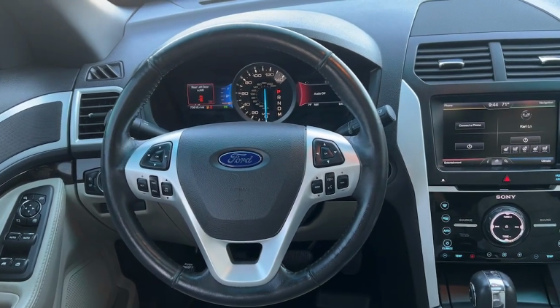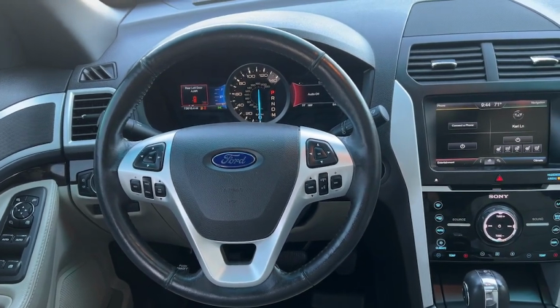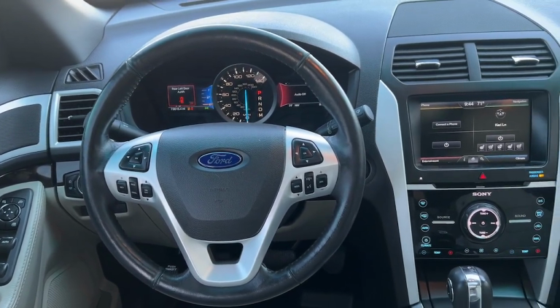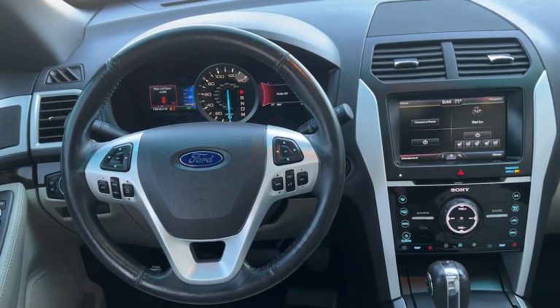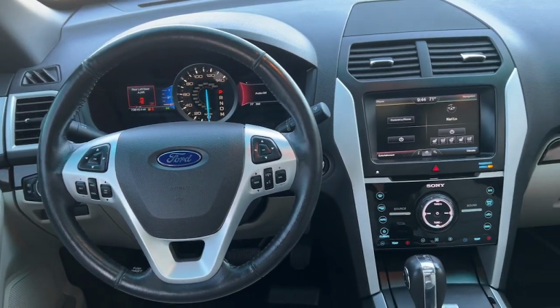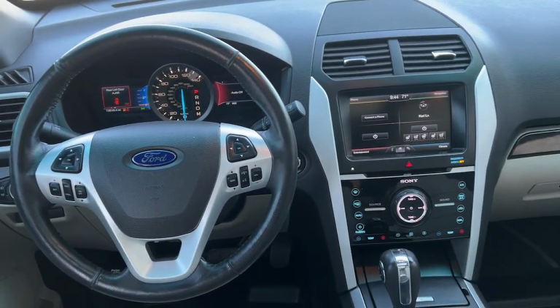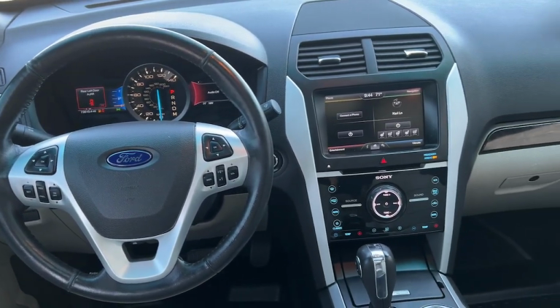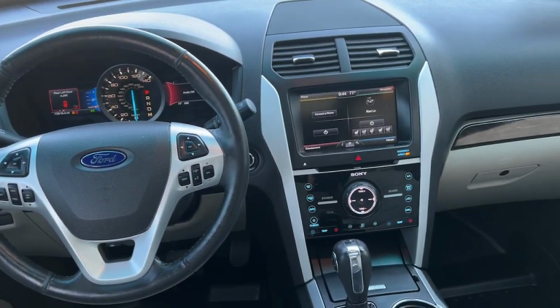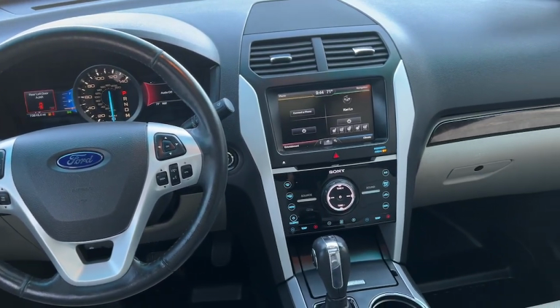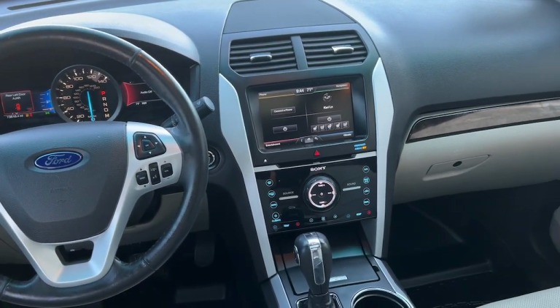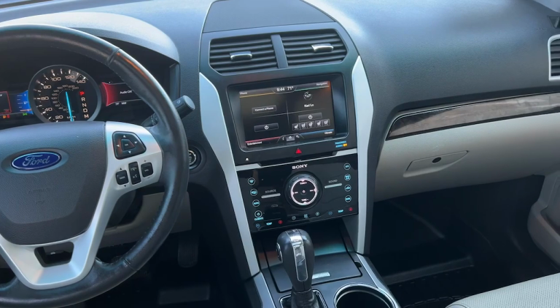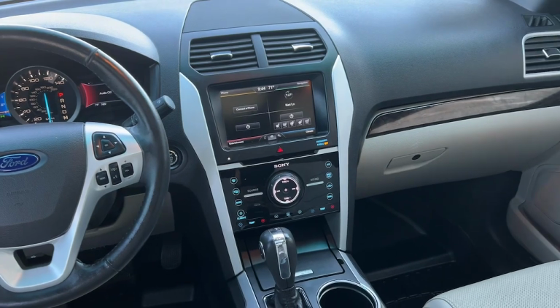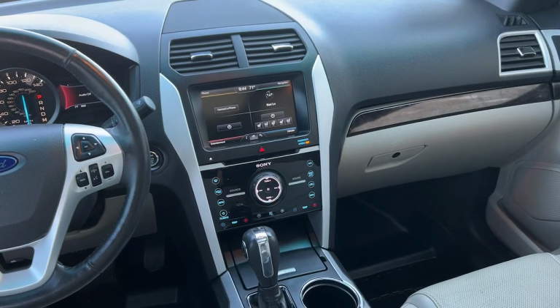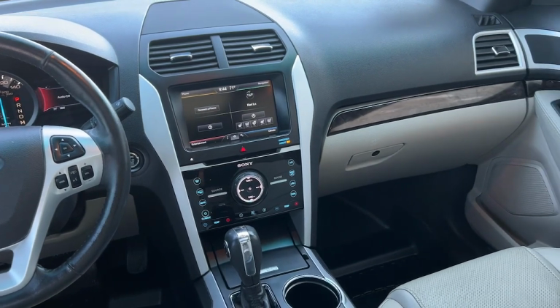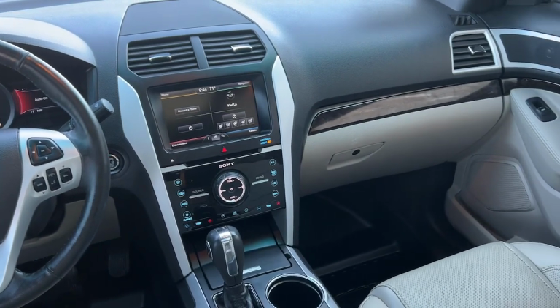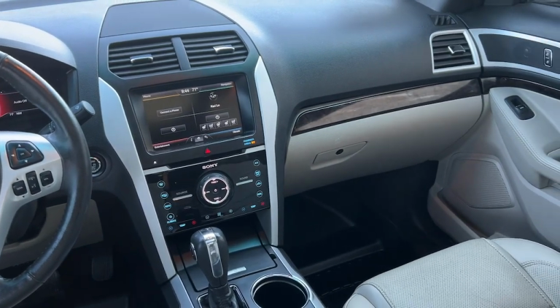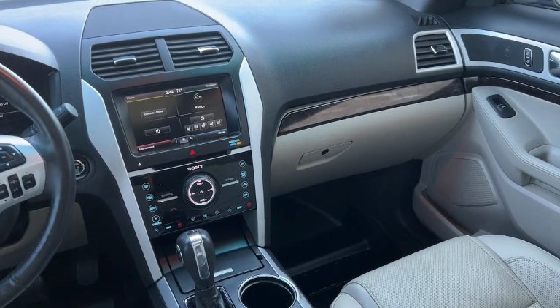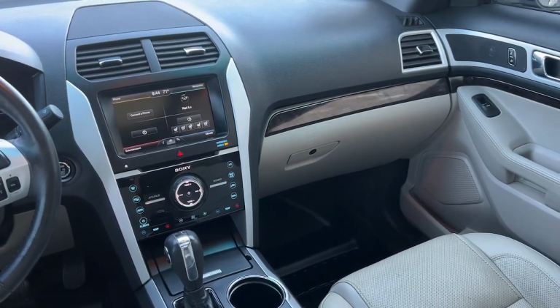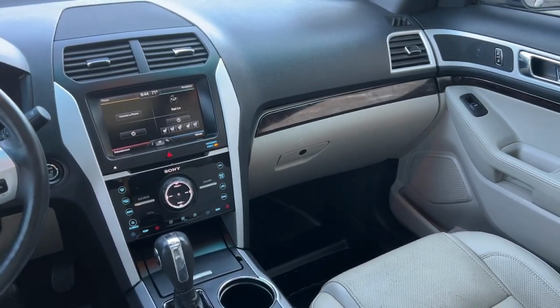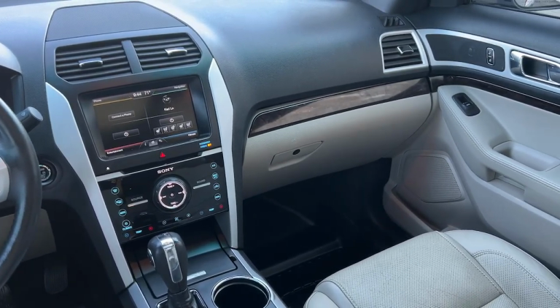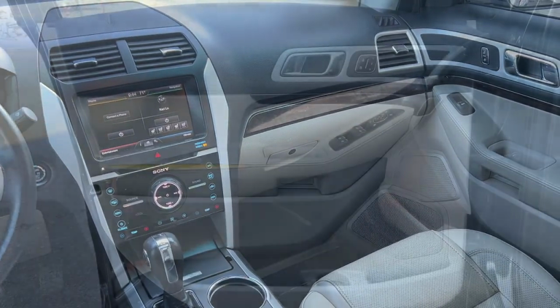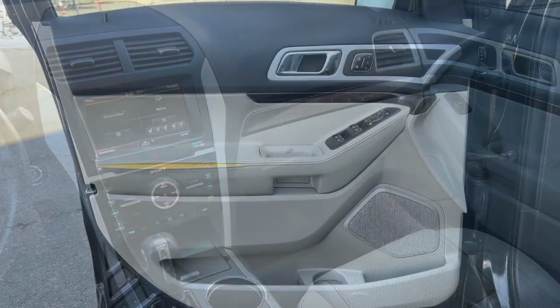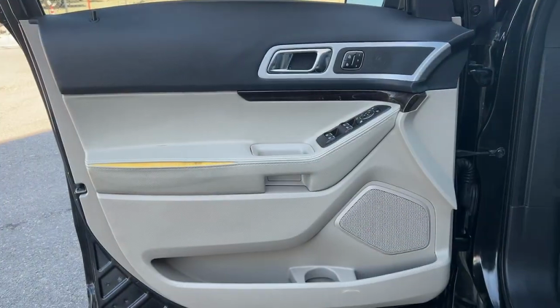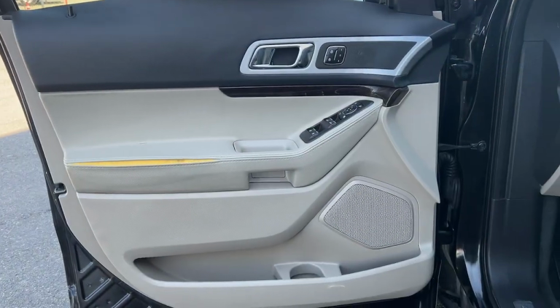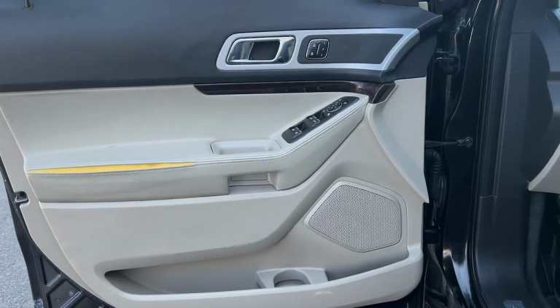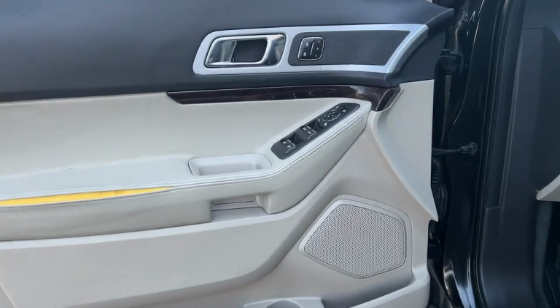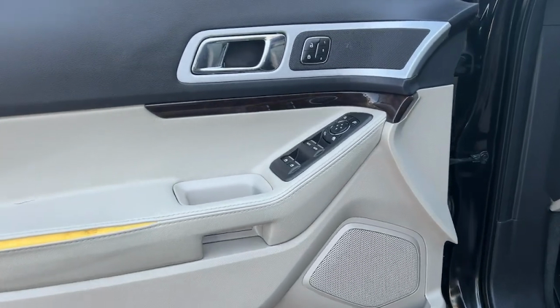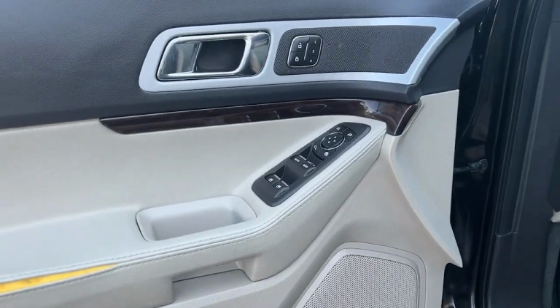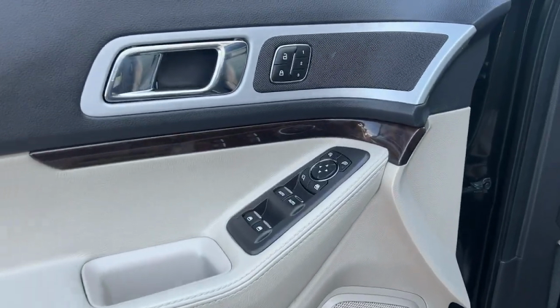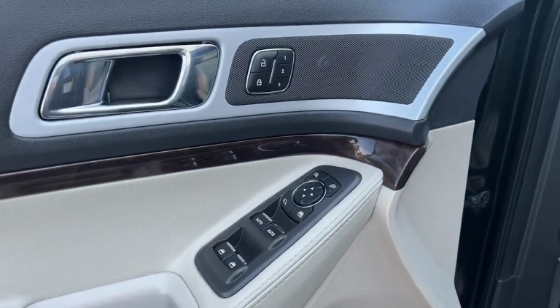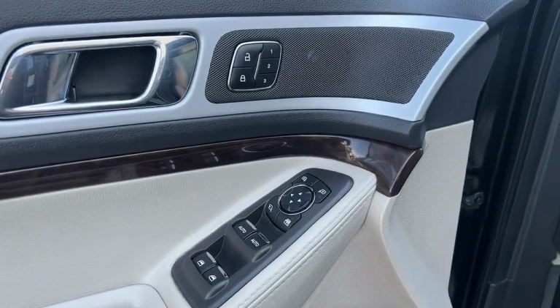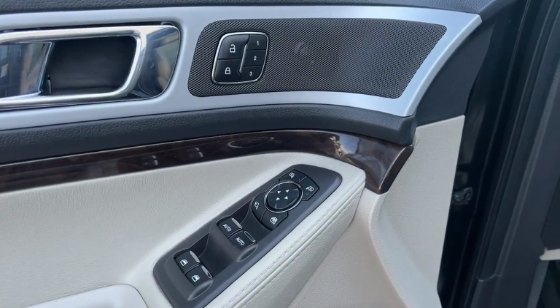Heated steering wheel, navigation system, keyless entry, moonroof, power passenger seat, heated rear seat, heated mirrors, satellite radio, backup camera, power liftgate.